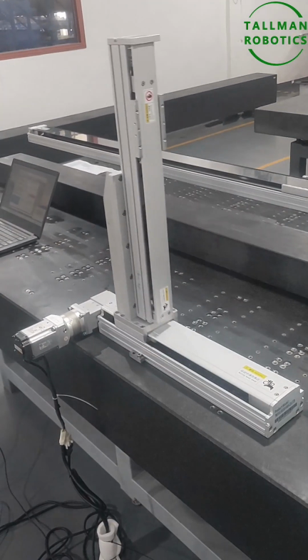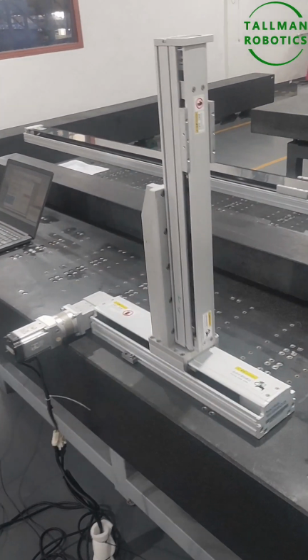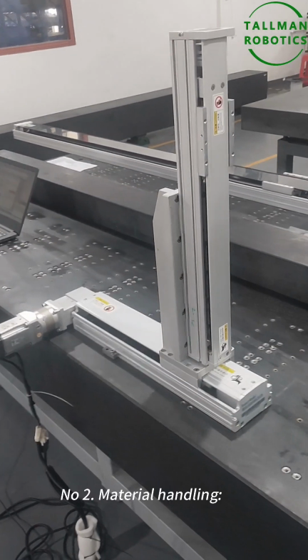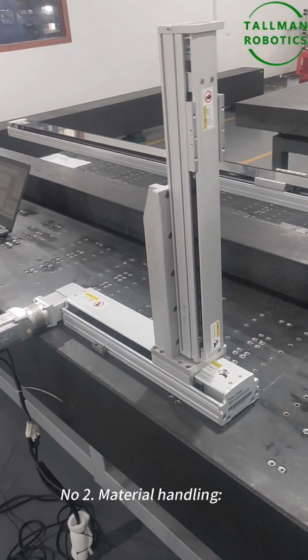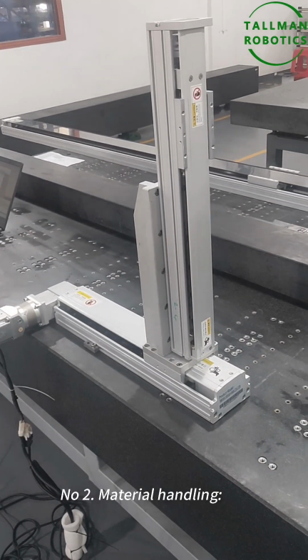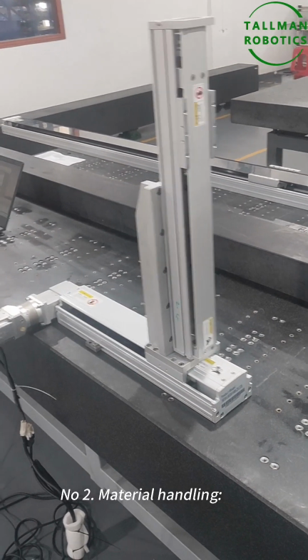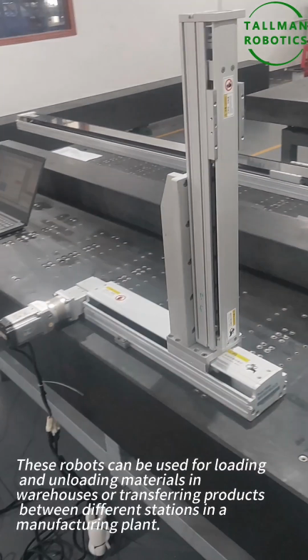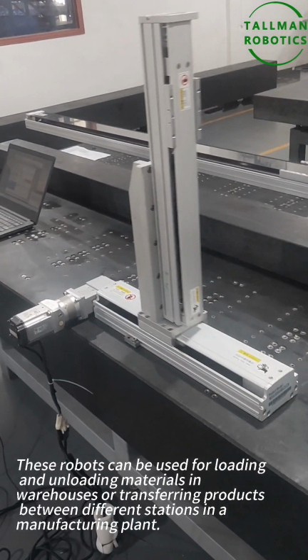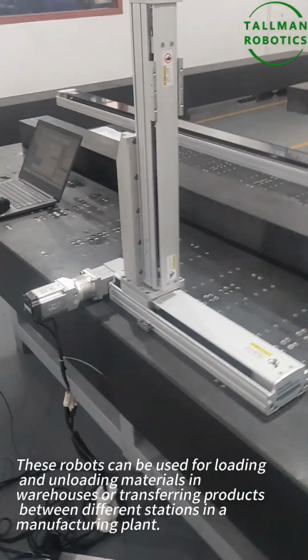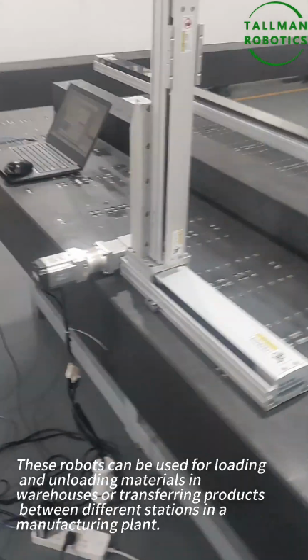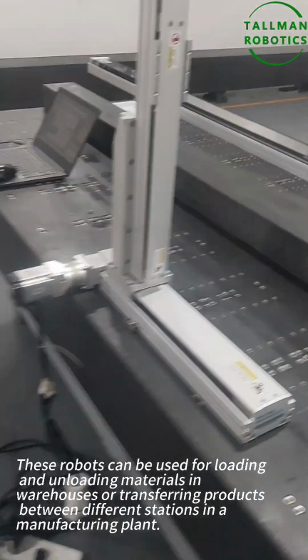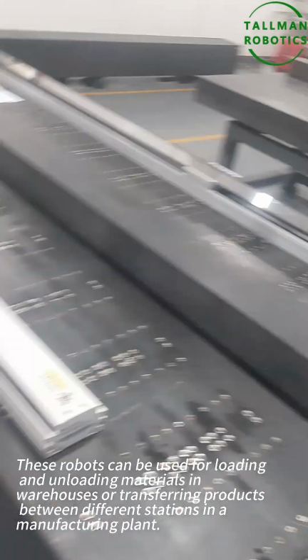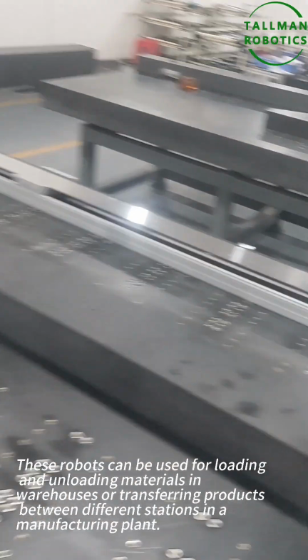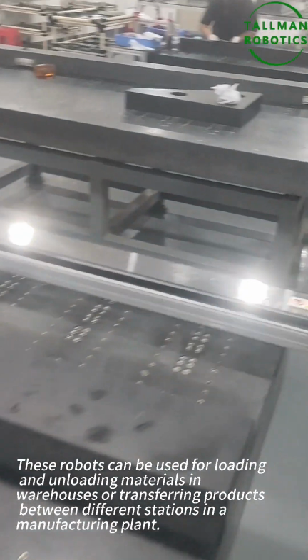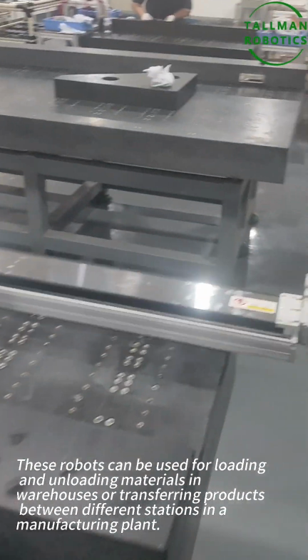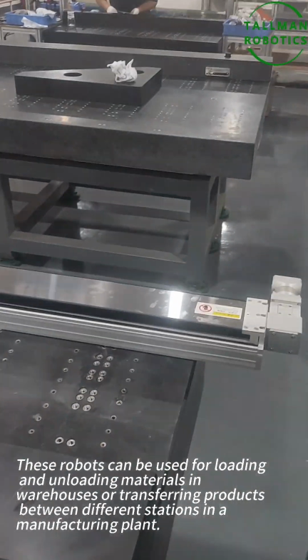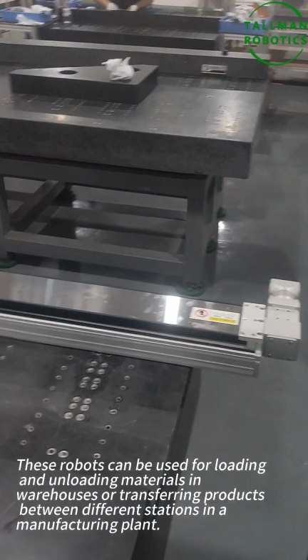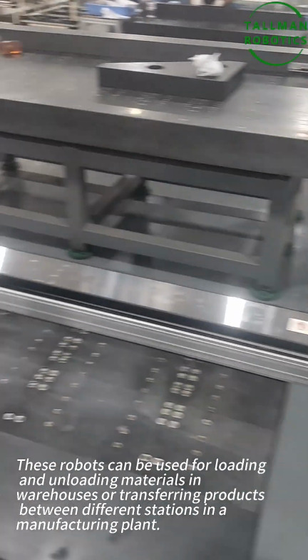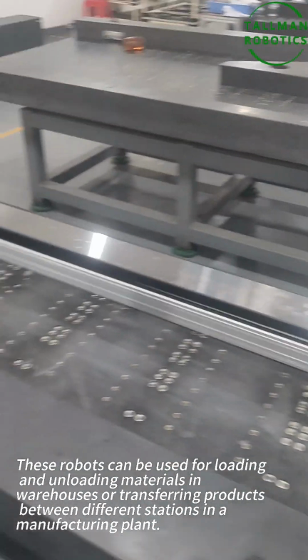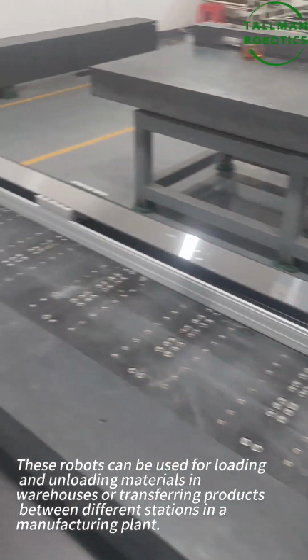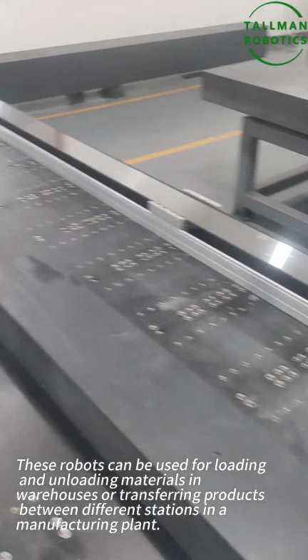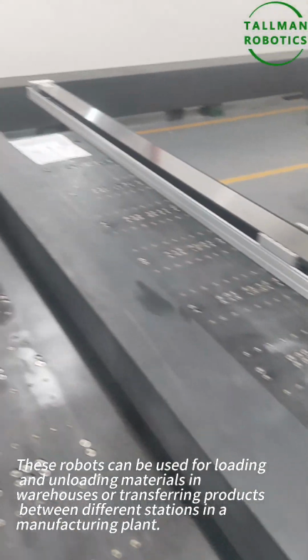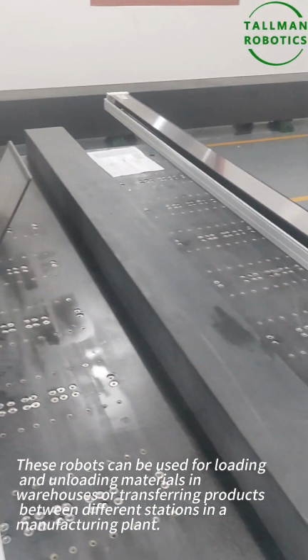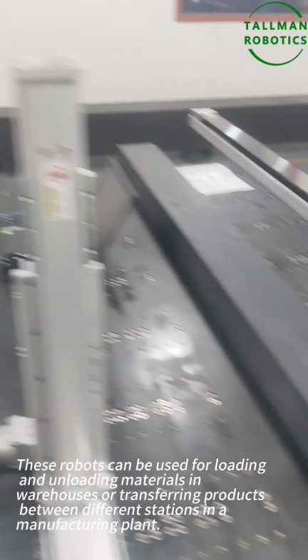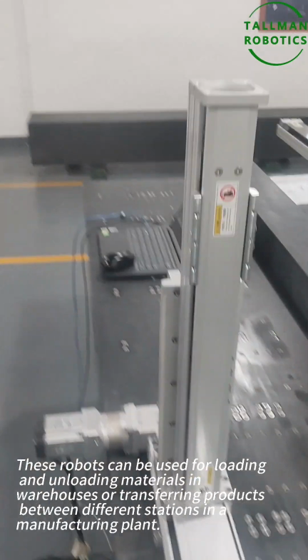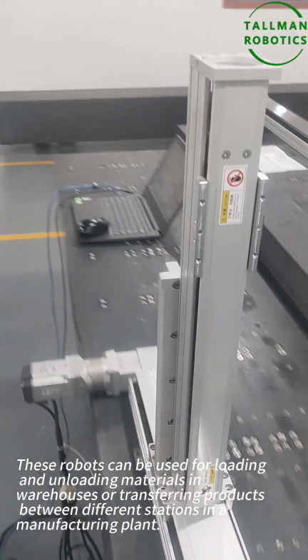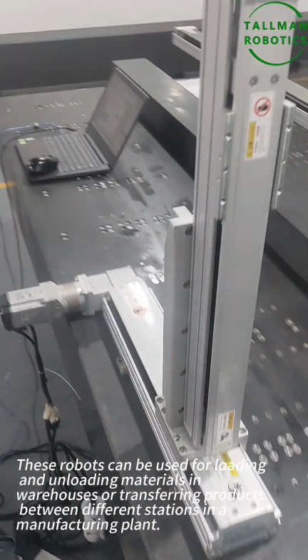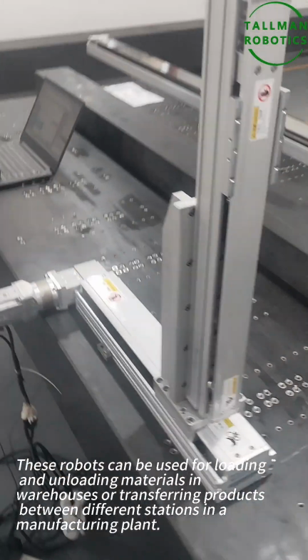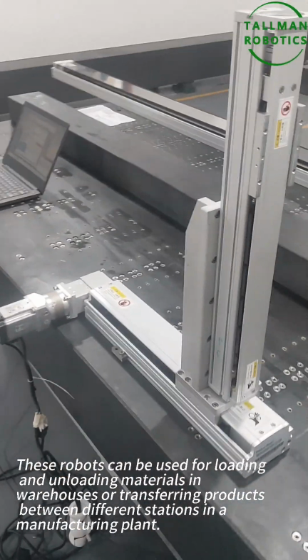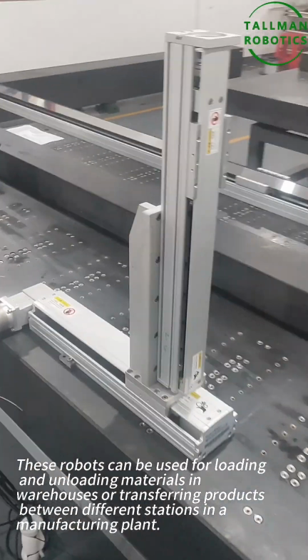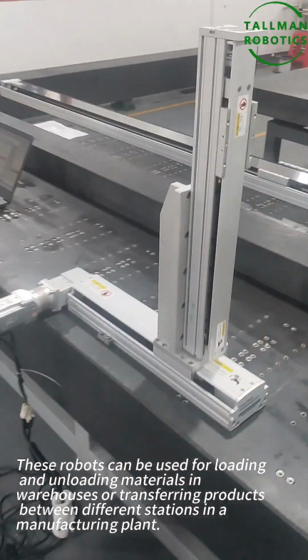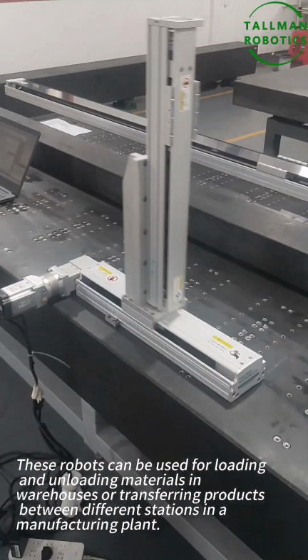Number two: material handling. These robots can be used for loading and unloading materials in warehouses, or transferring products between different stations in a manufacturing plant.